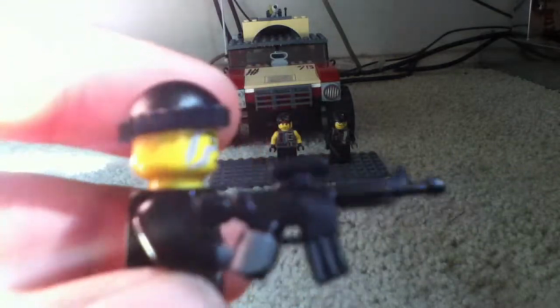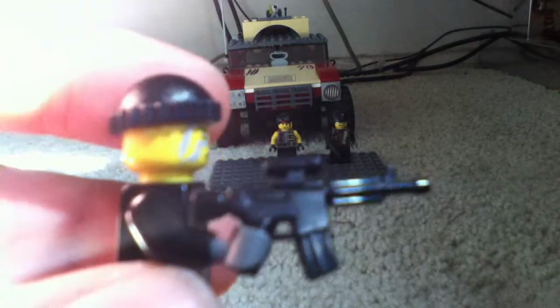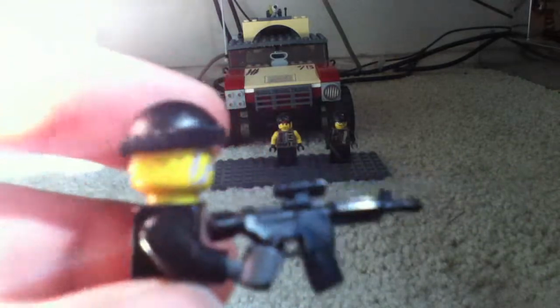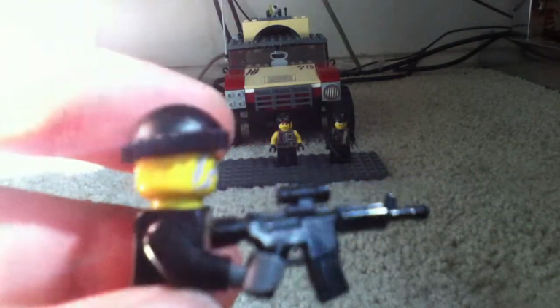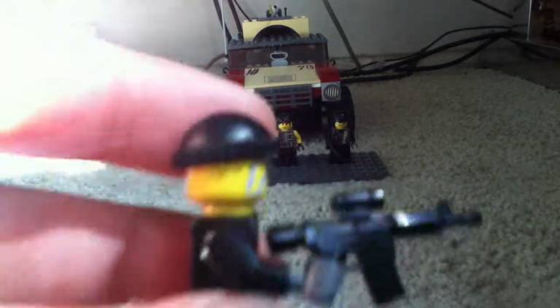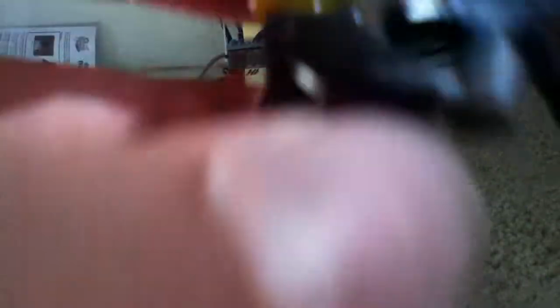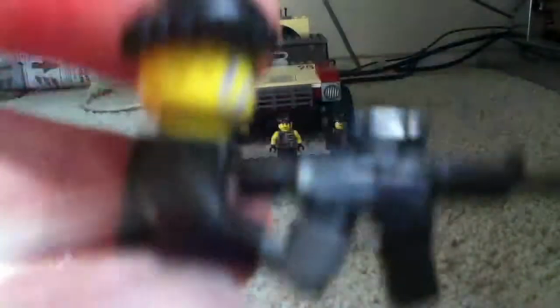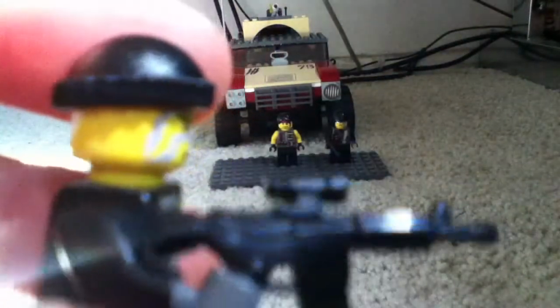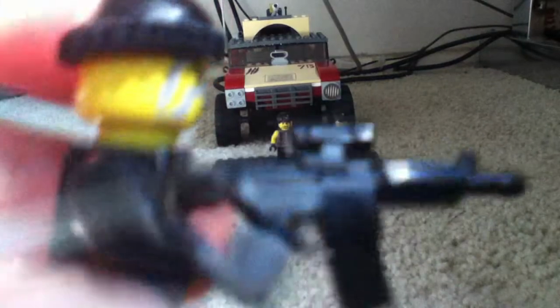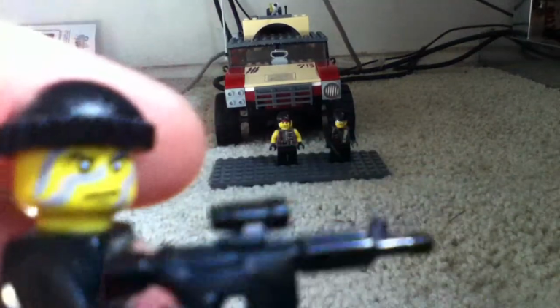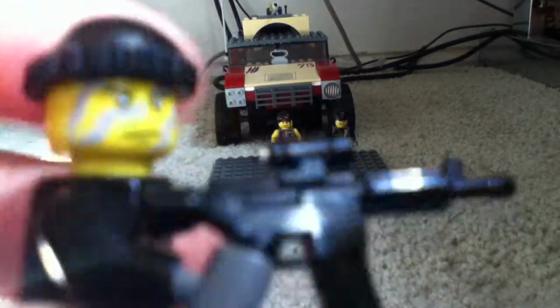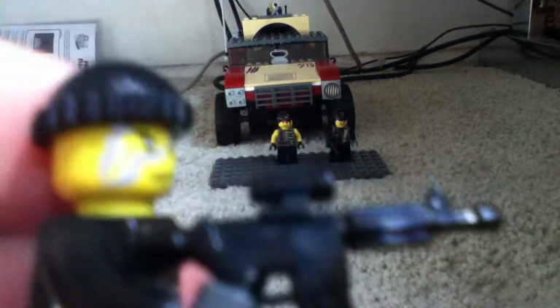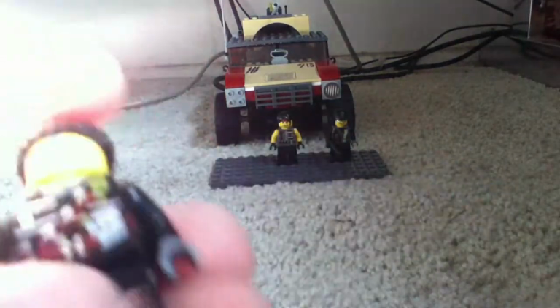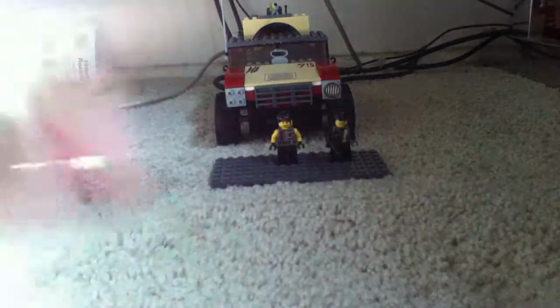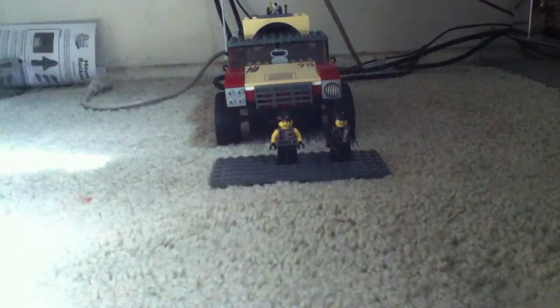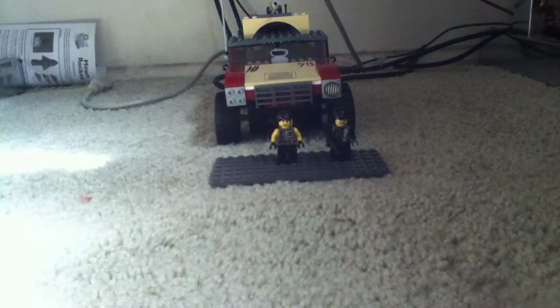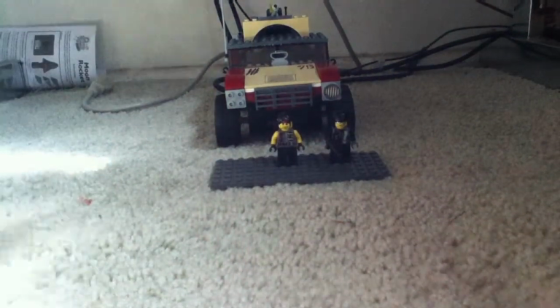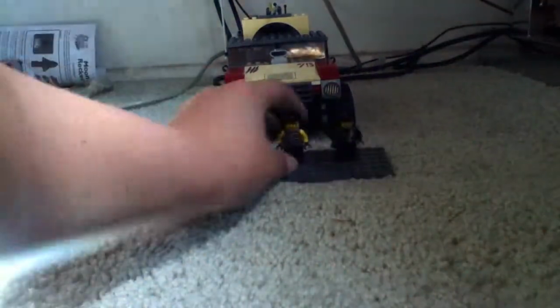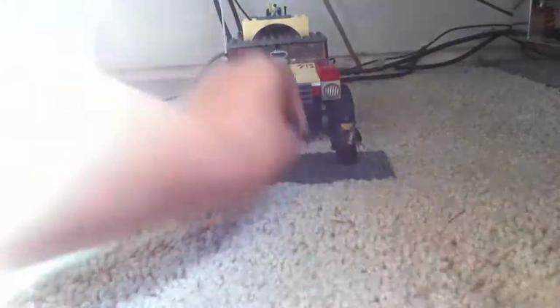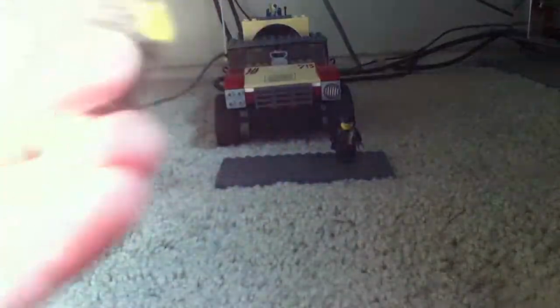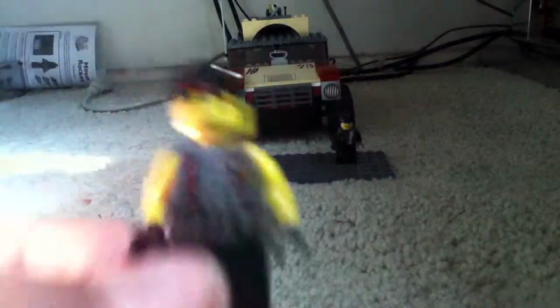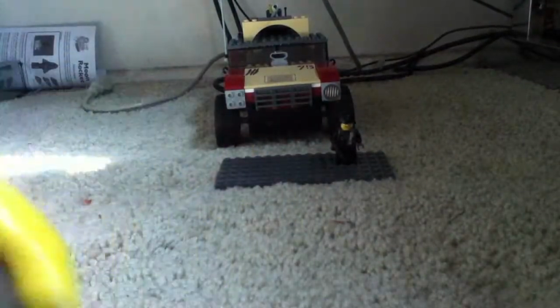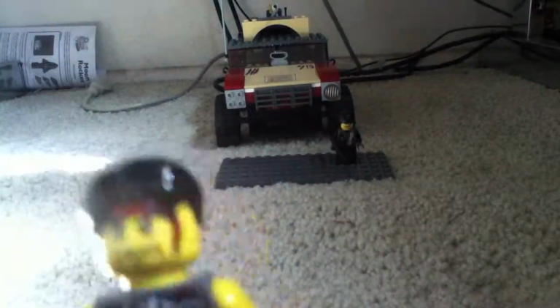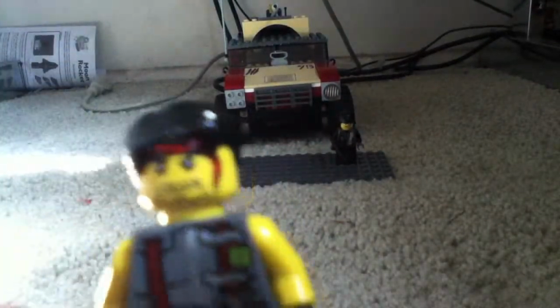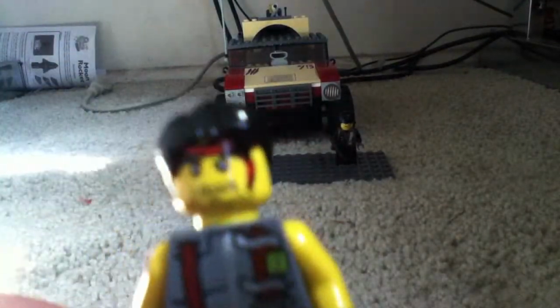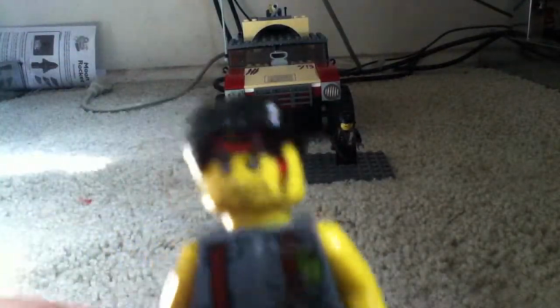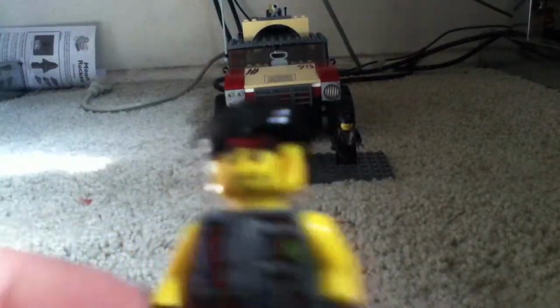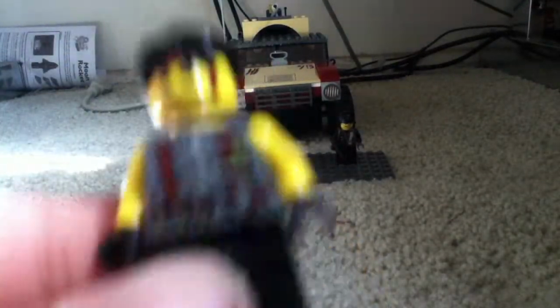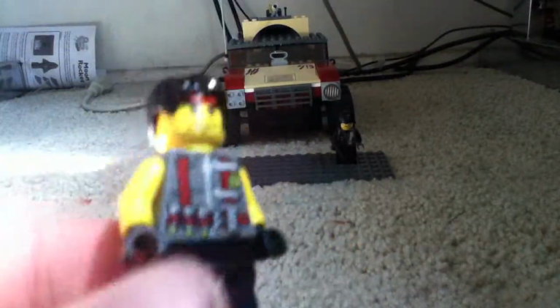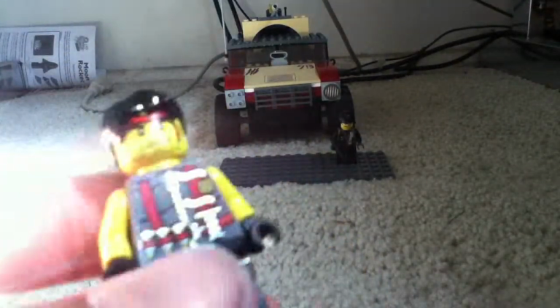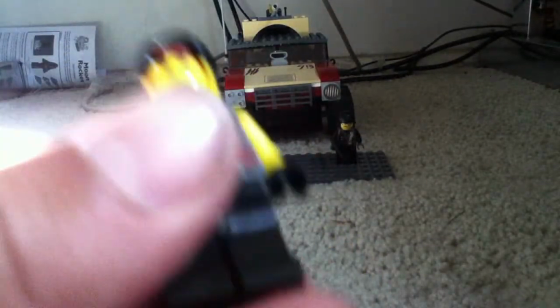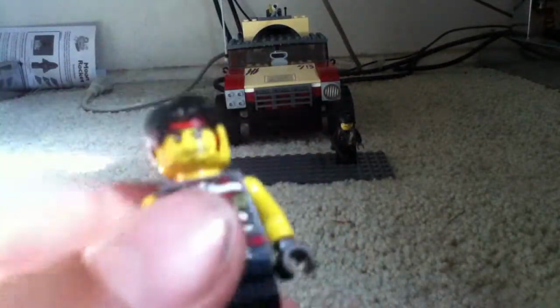He also comes with what looks like an M4 — I'm not sure for sure, but it looks like an M4. Okay, so this is Digger. He doesn't have his weapon with him right now because it's in the truck — I'll show you it later.